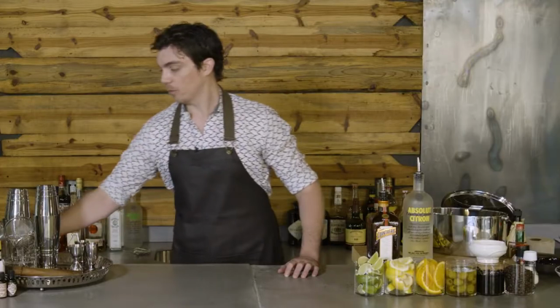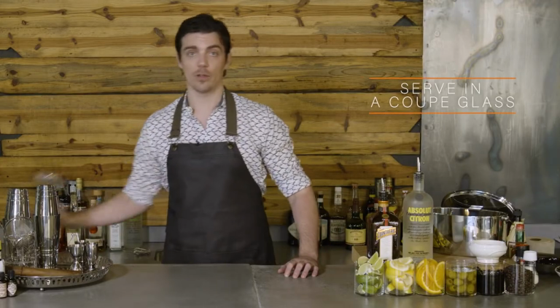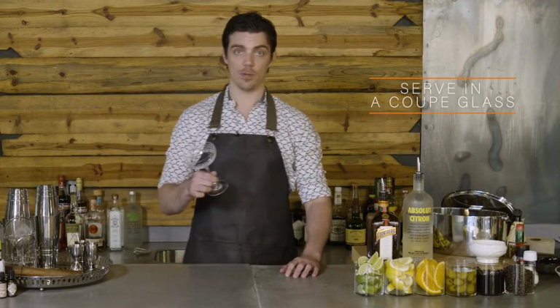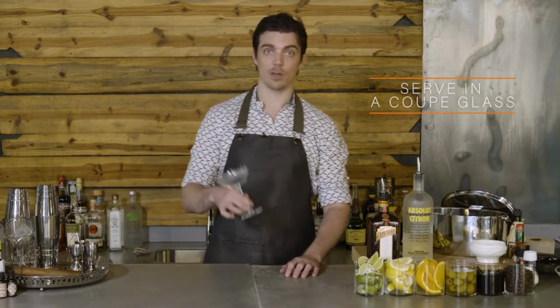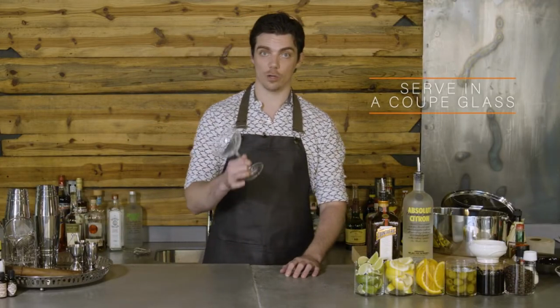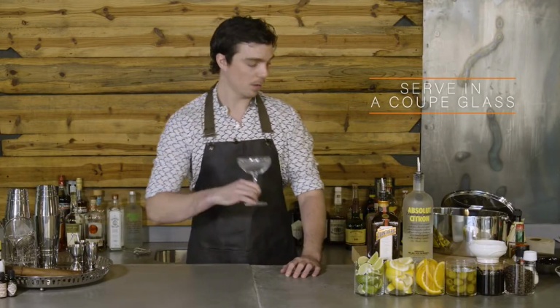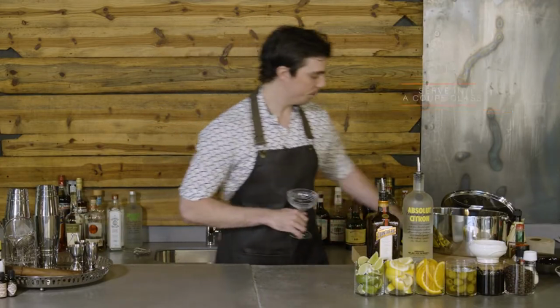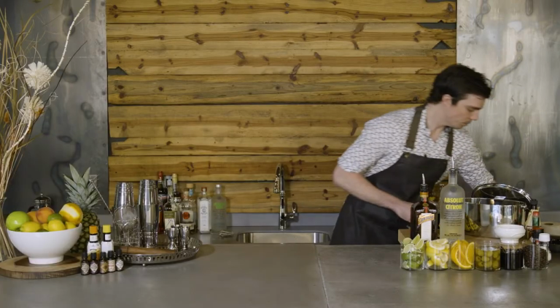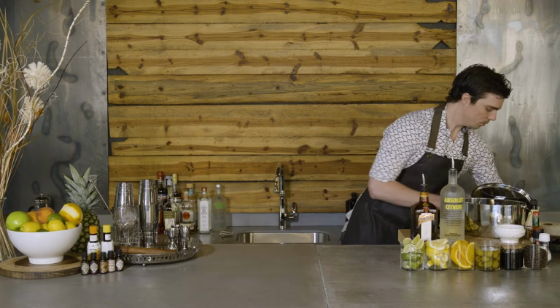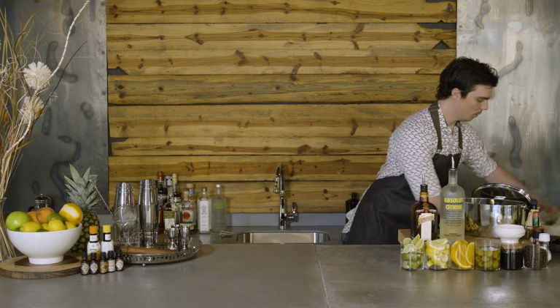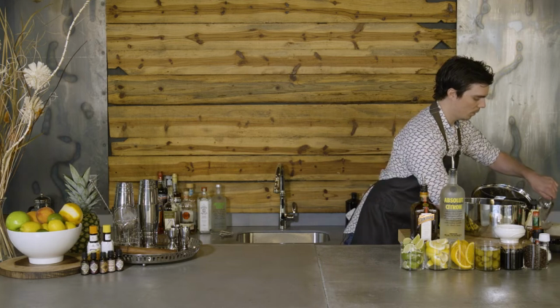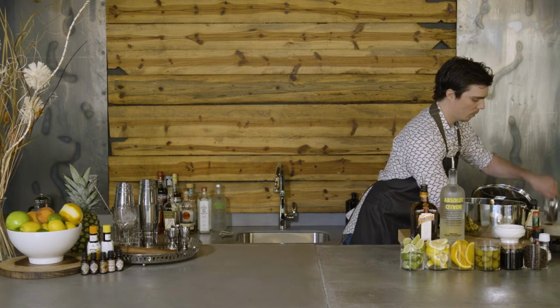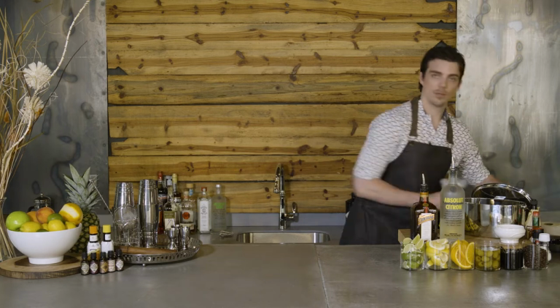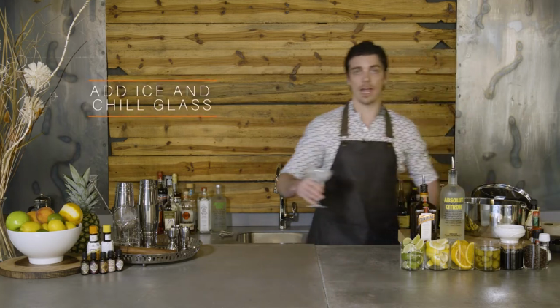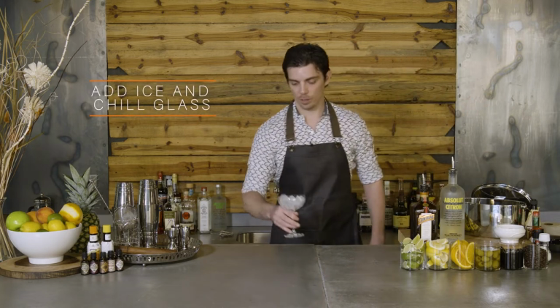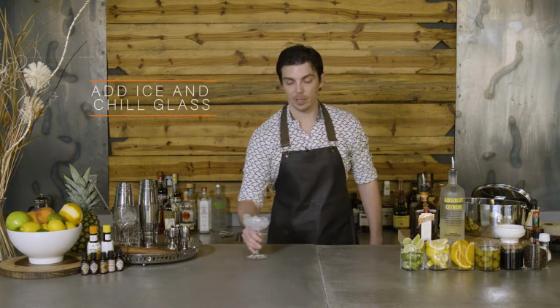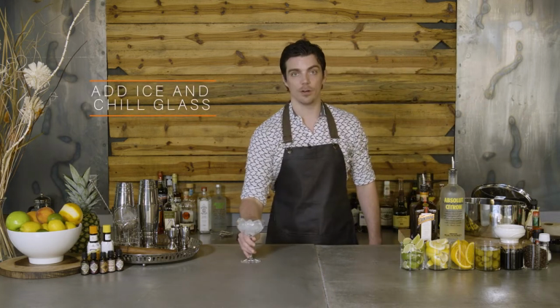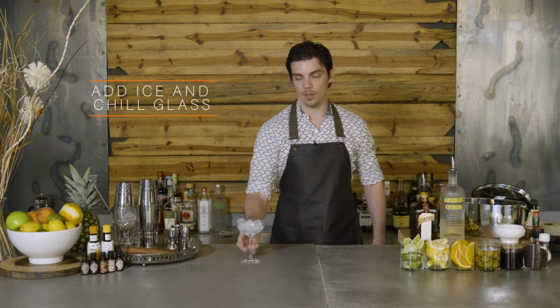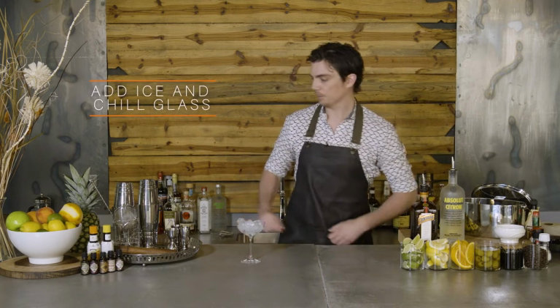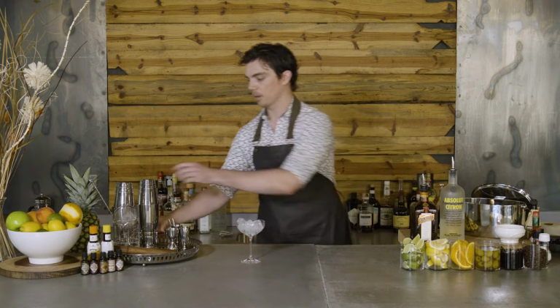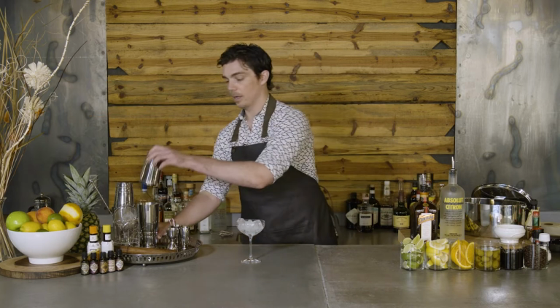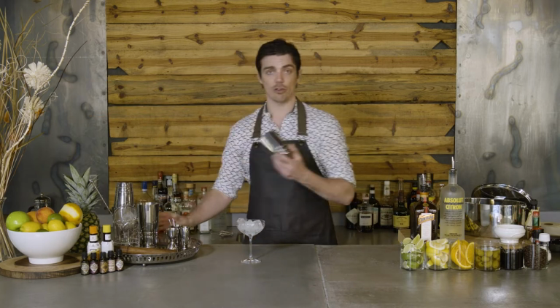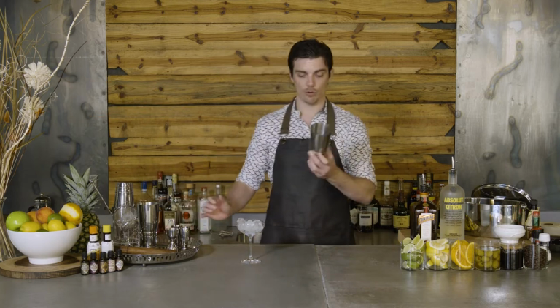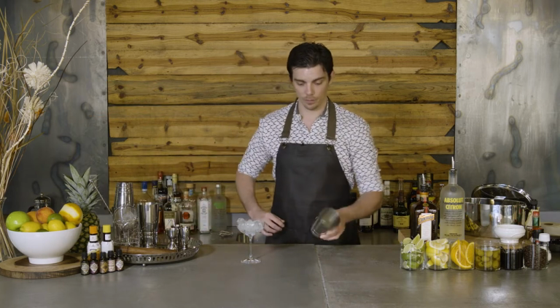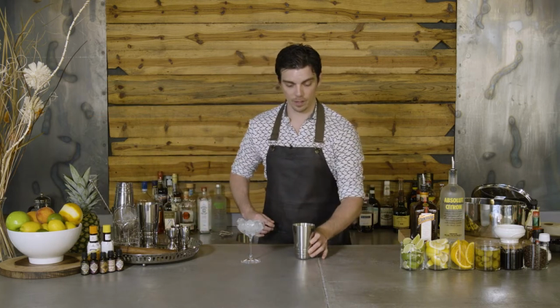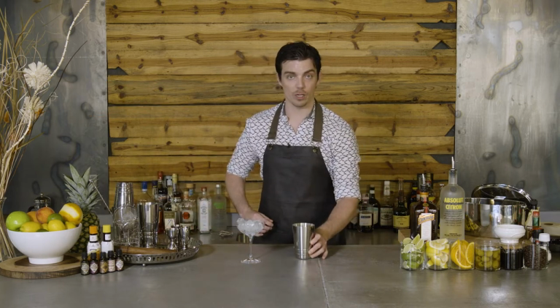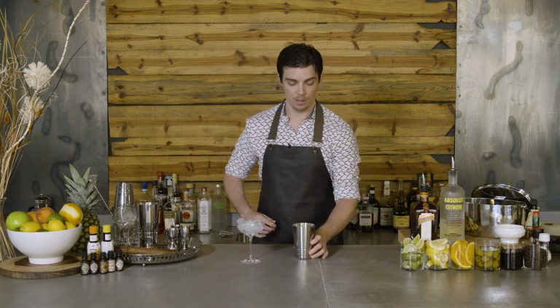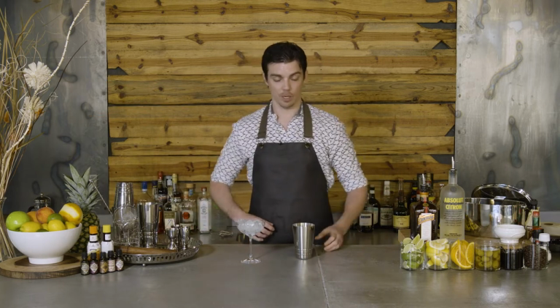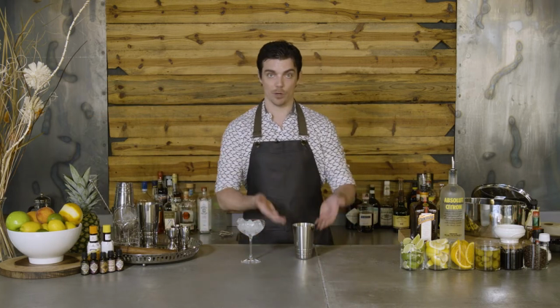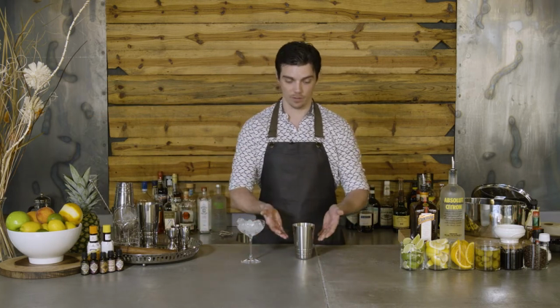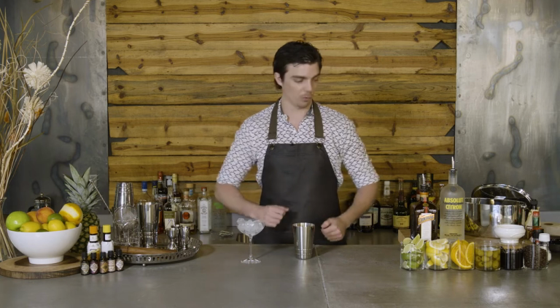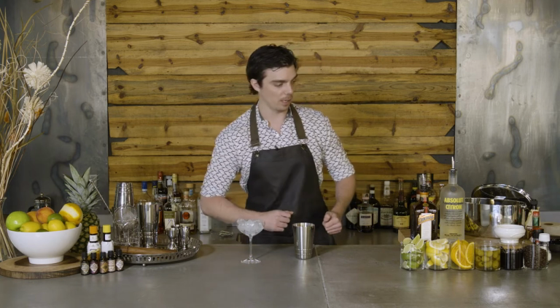This drink is served straight up, so we're going to take our coupe glass. We're going to add ice and we're going to chill it and leave it on the side there. It is a shaken drink, so we're going to take our shaker and we're going to pour our ingredients into the small shaker here.